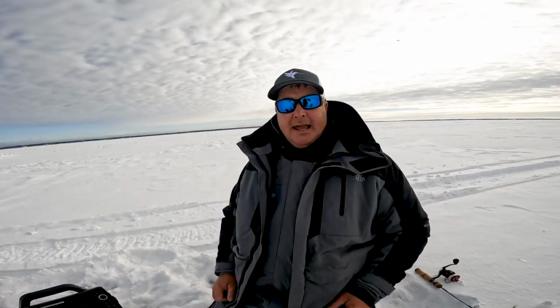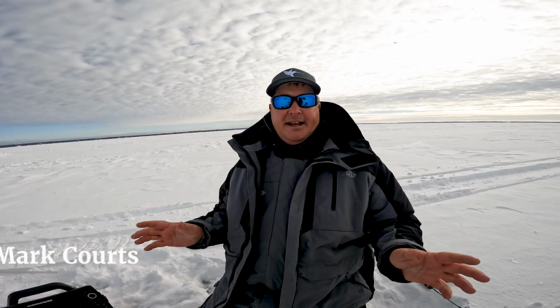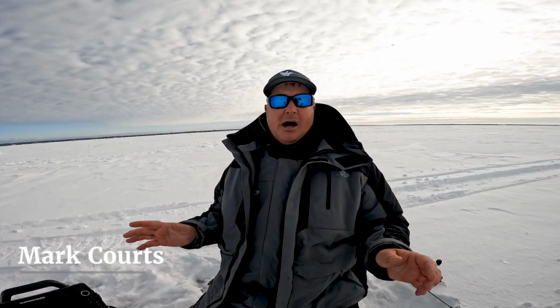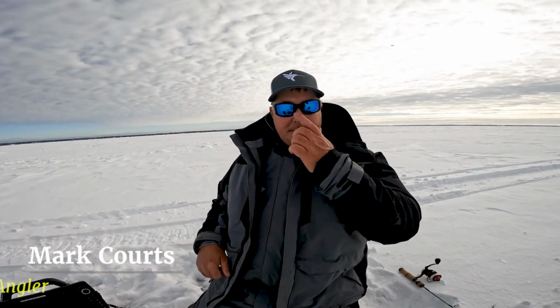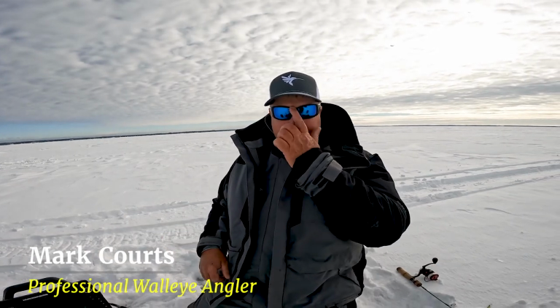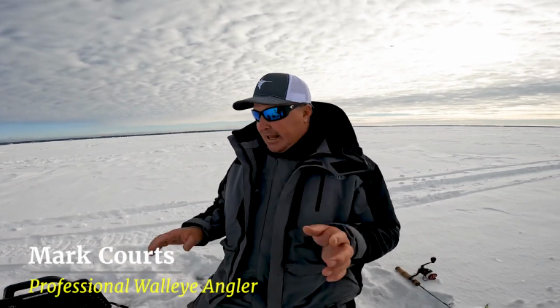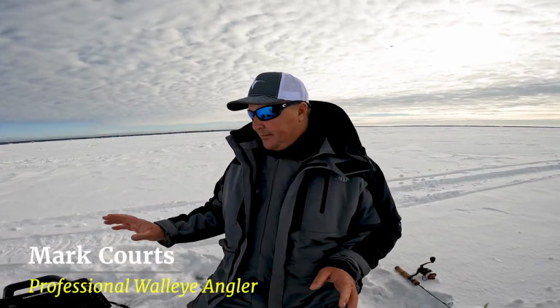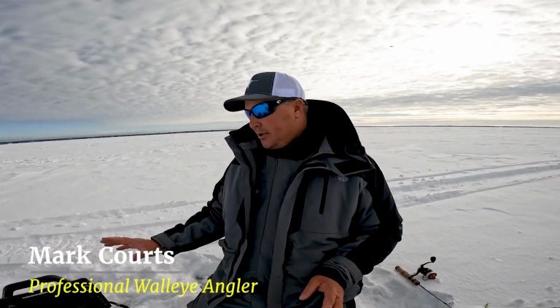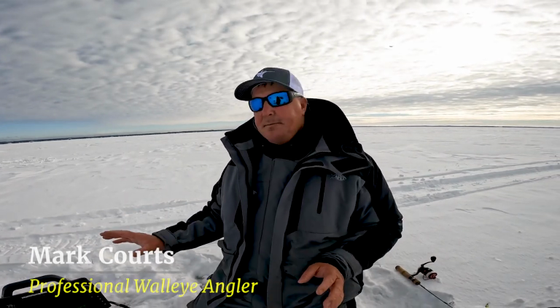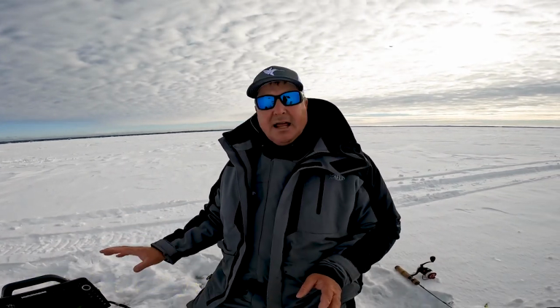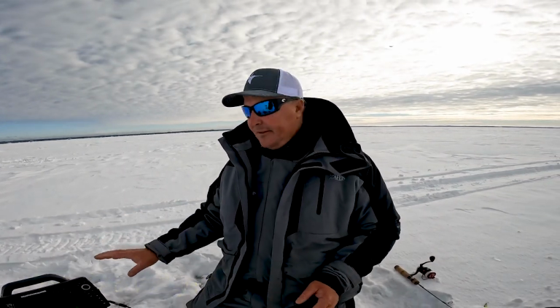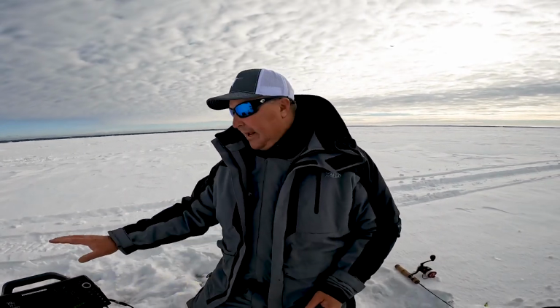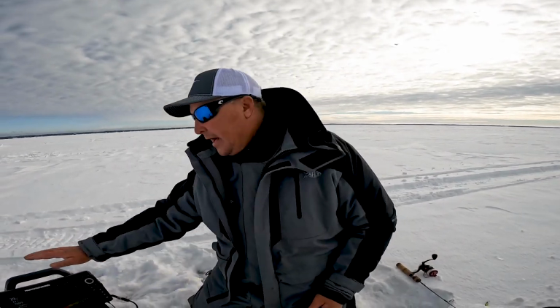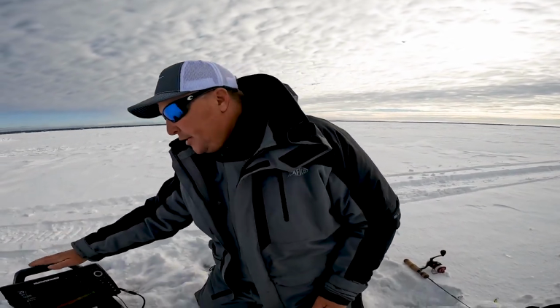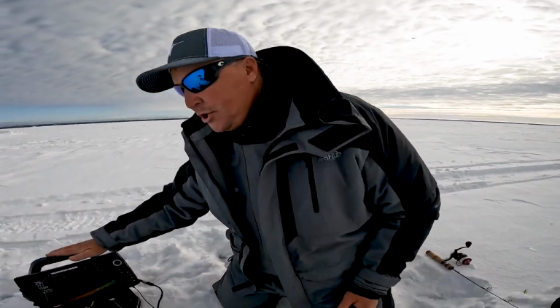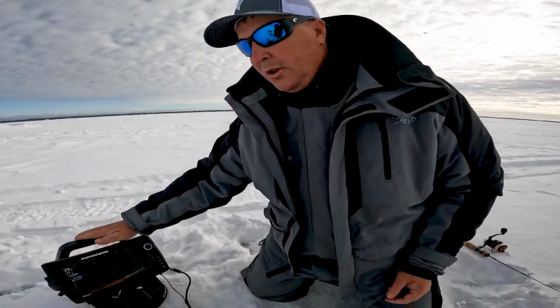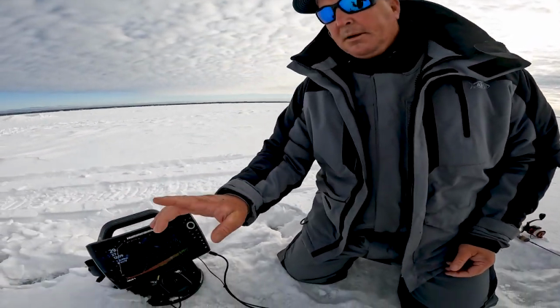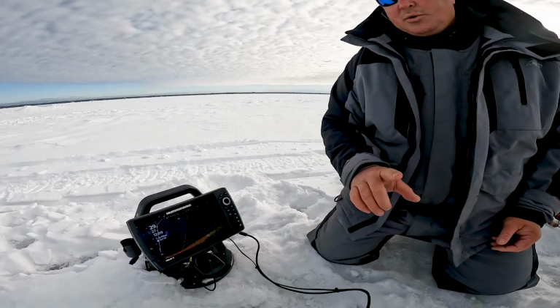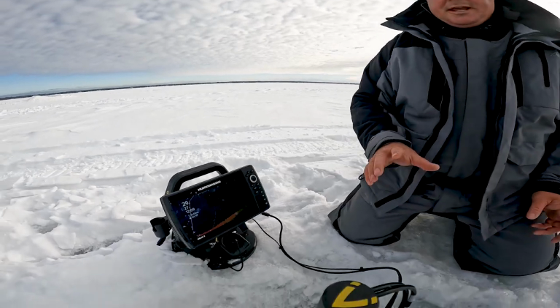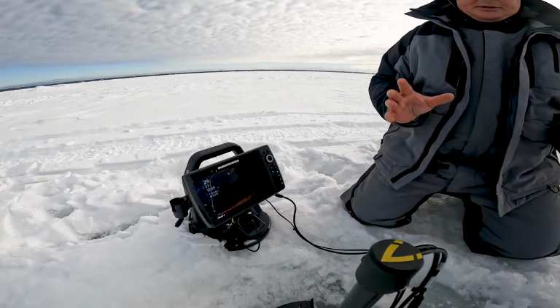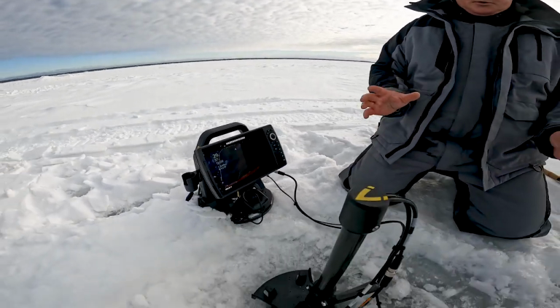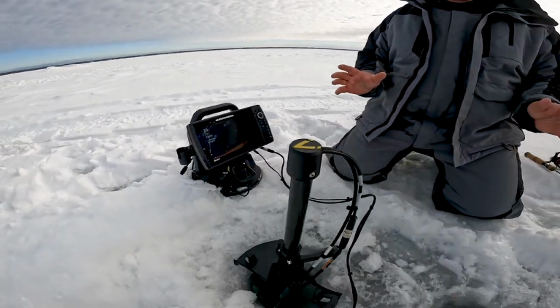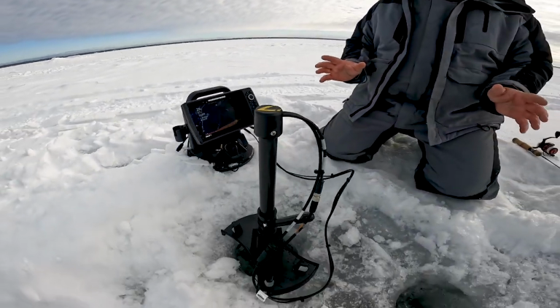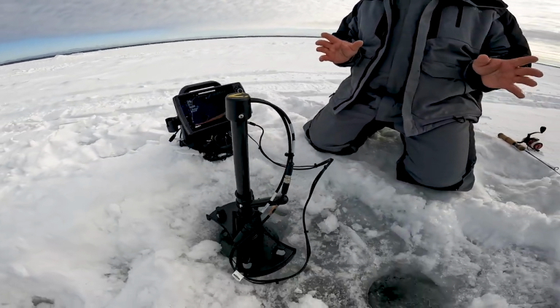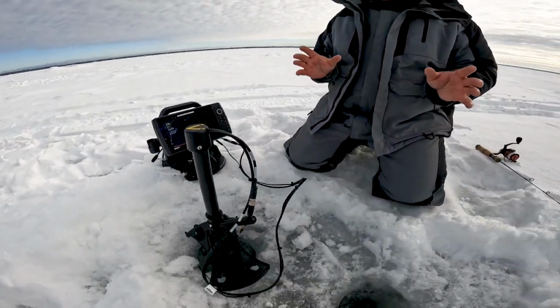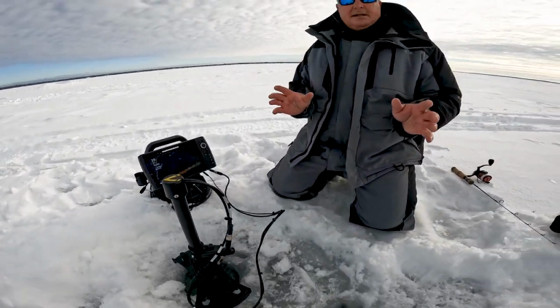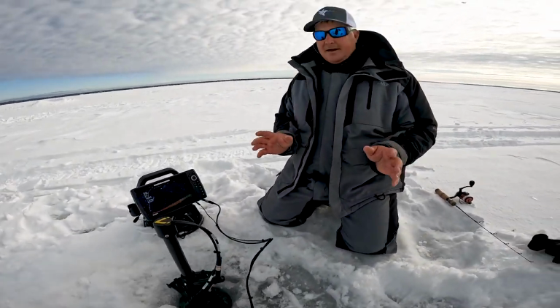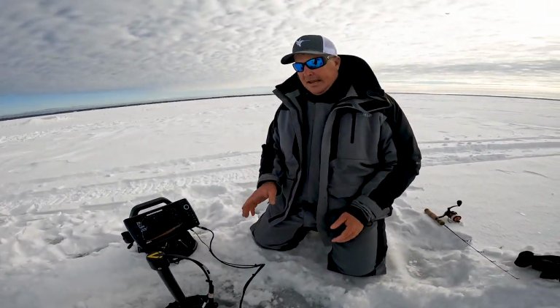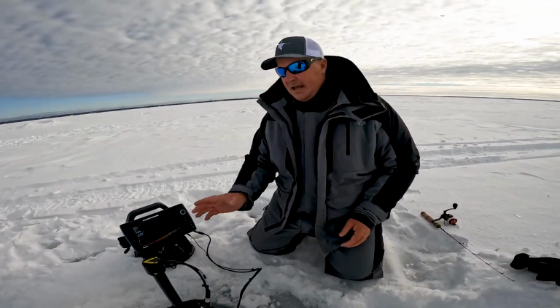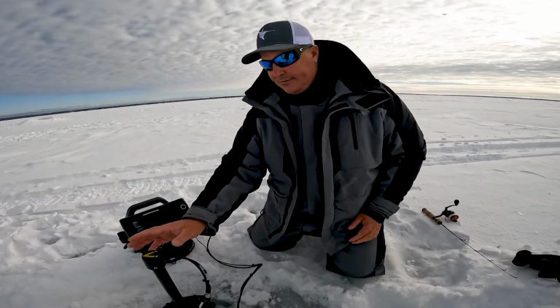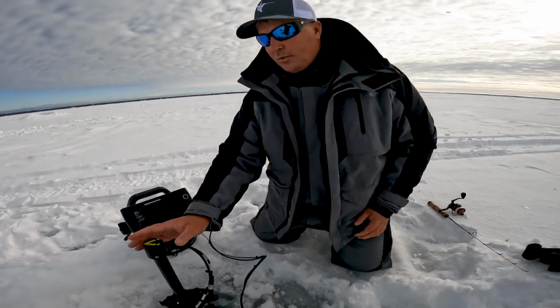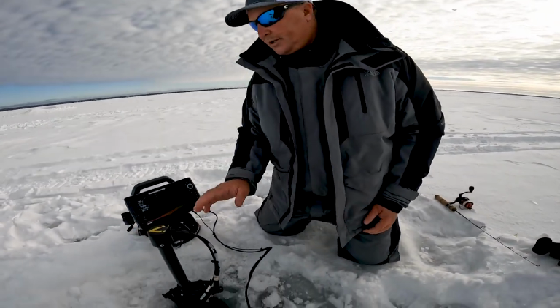Today we're out here on Mille Lacs and we've got the new Mega Live on the new ice shuttle. The cool thing about the new ice shuttle setup for Mega Live is how everything works together.